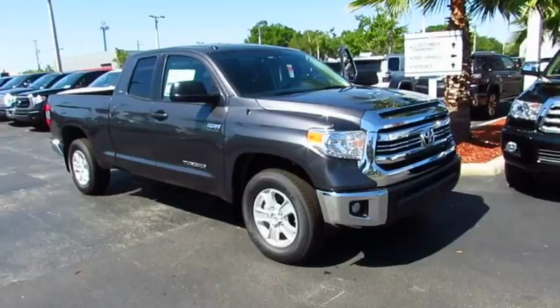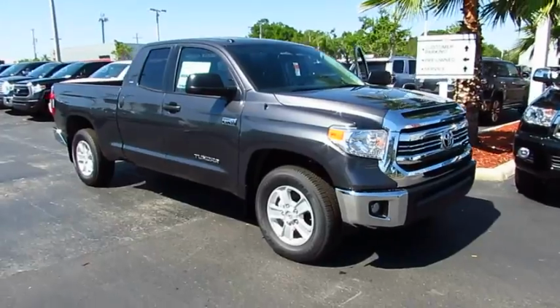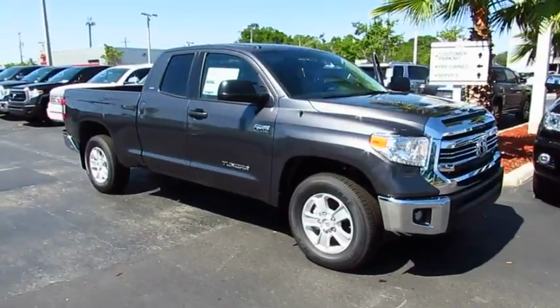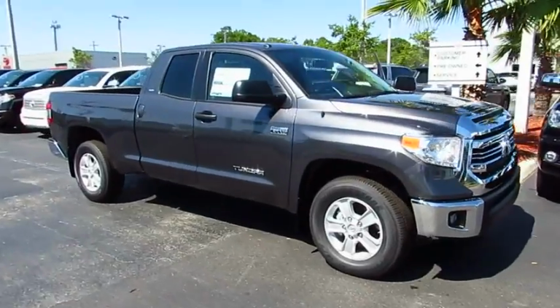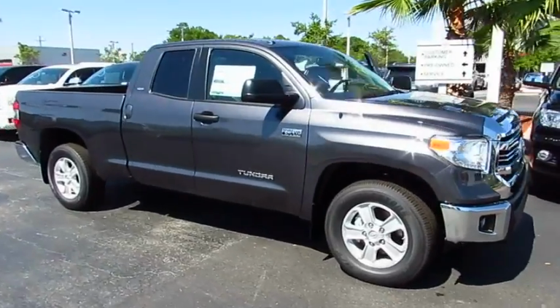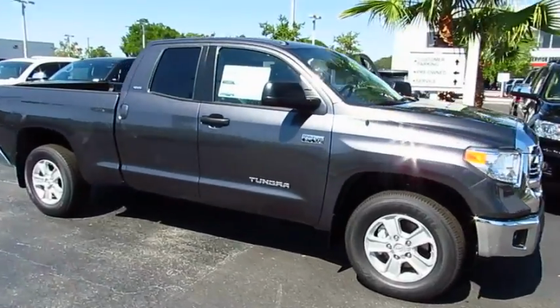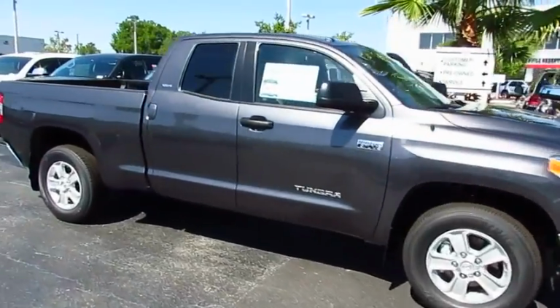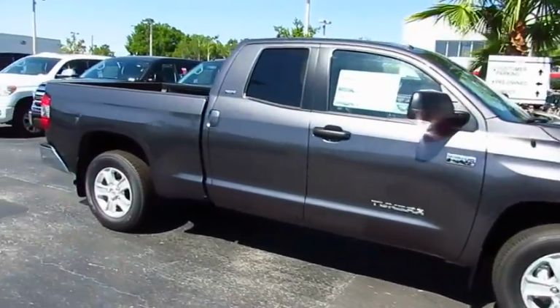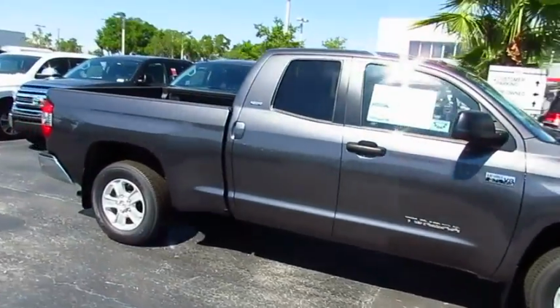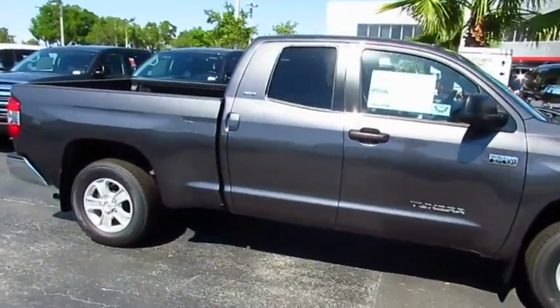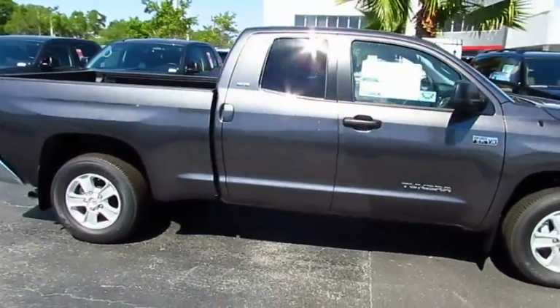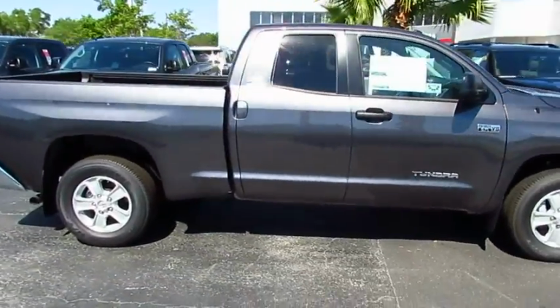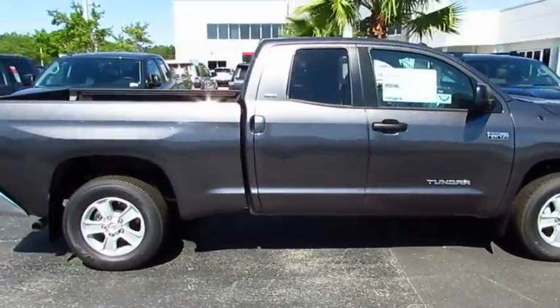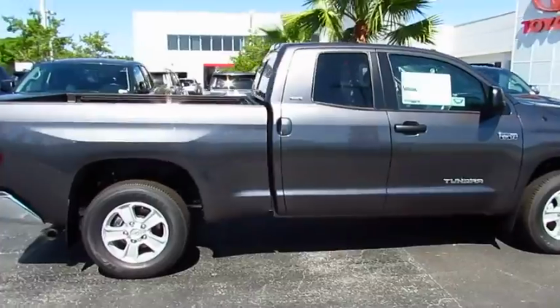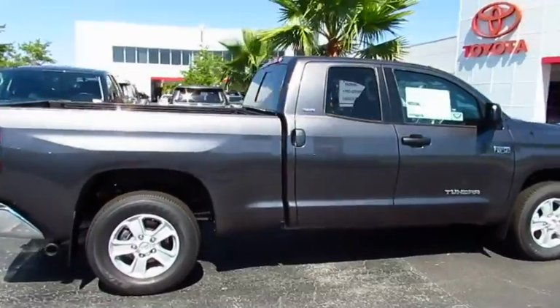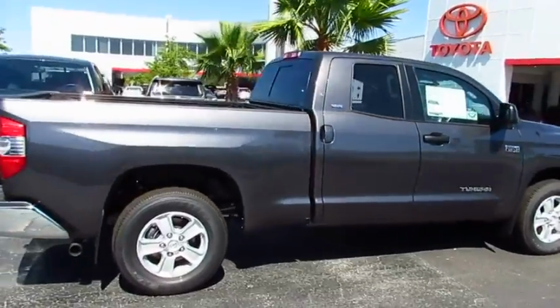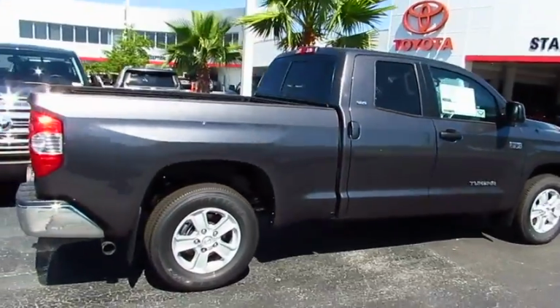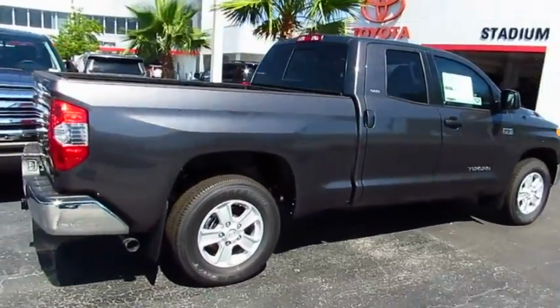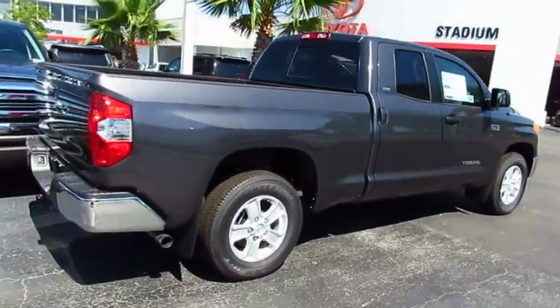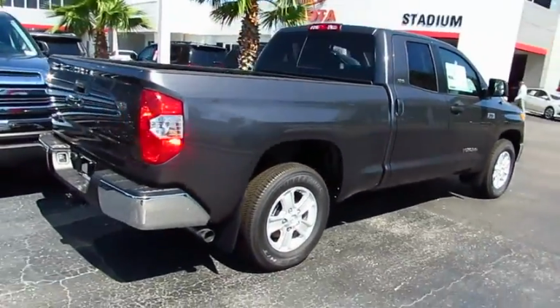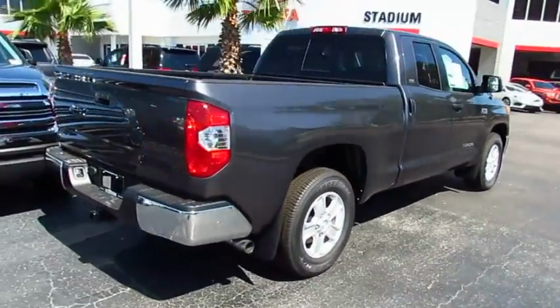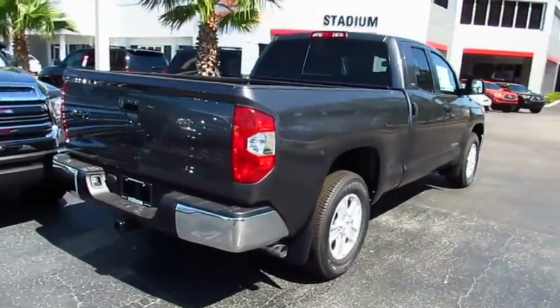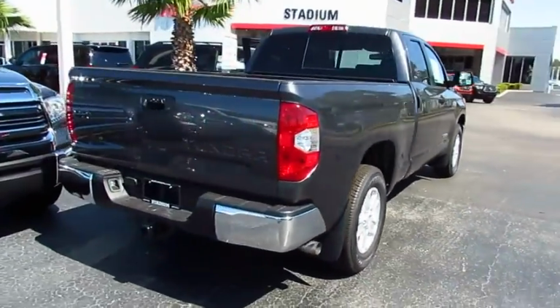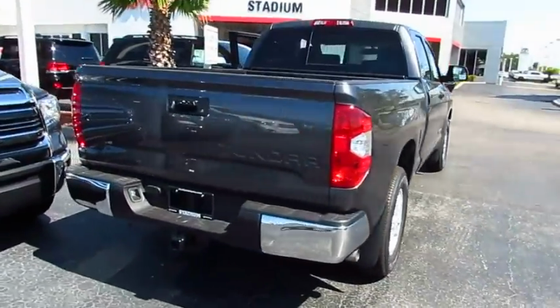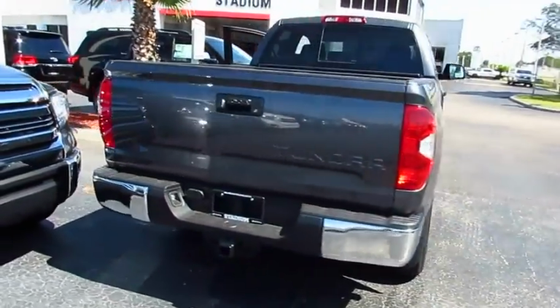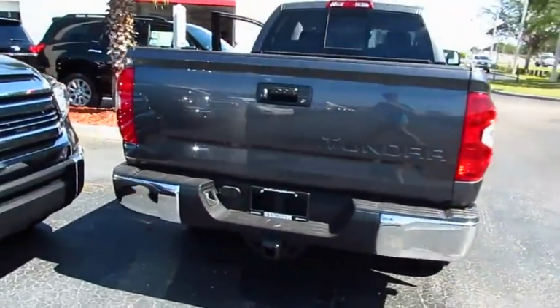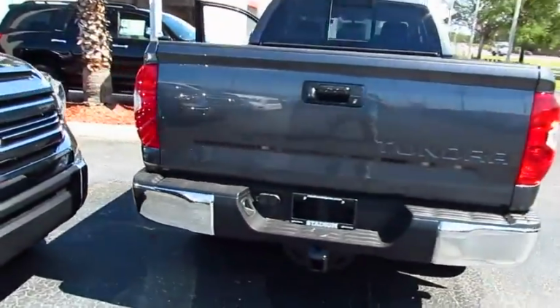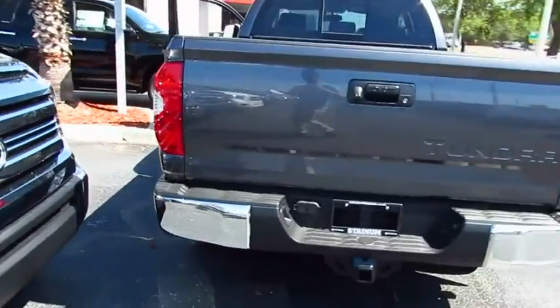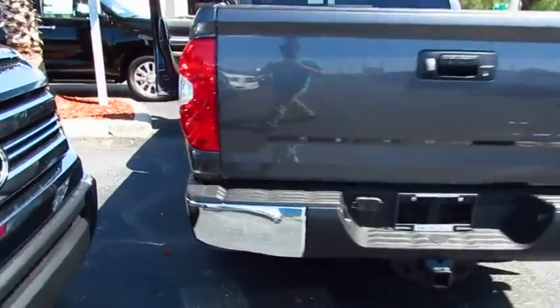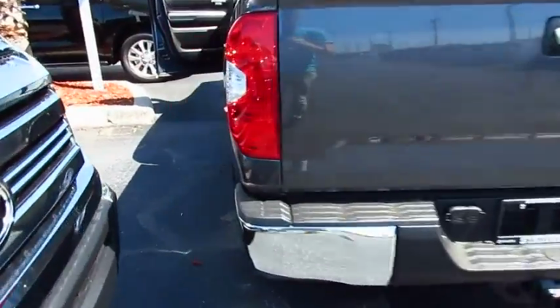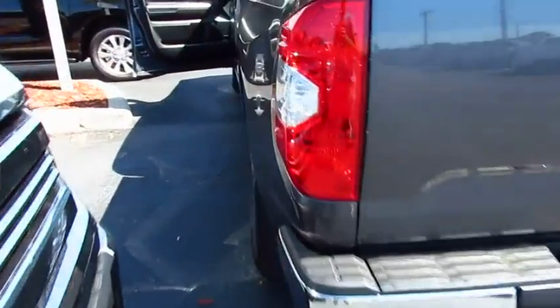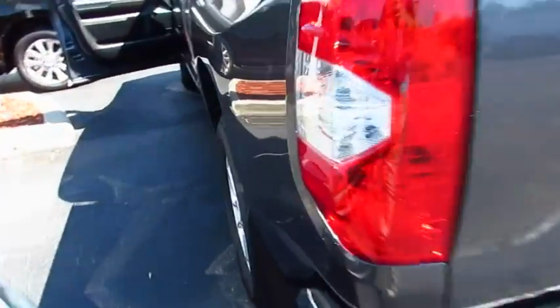2017 Tundra. The Tundra has a number of unique features useful for those using it as a work truck, including extra large door handles, a deck rail system, and an integrated tow hitch.